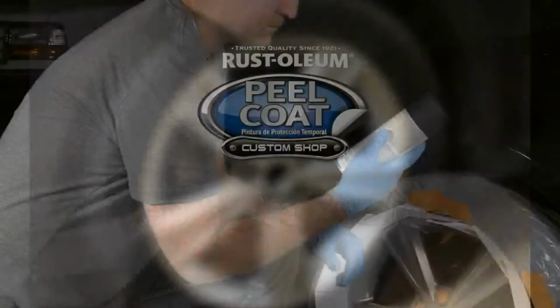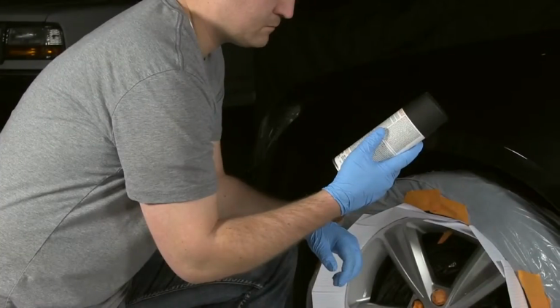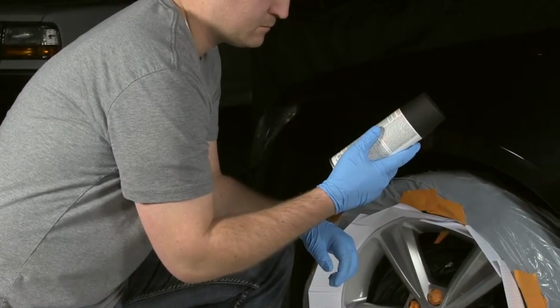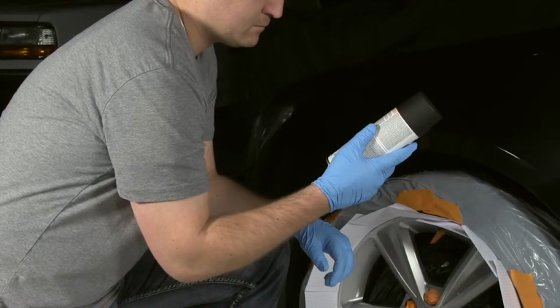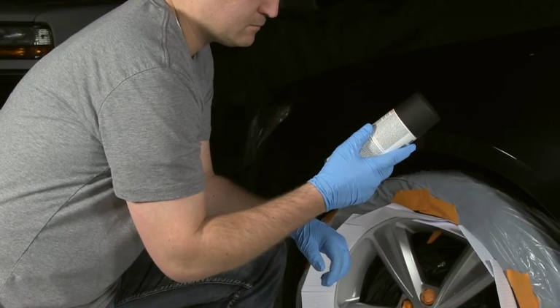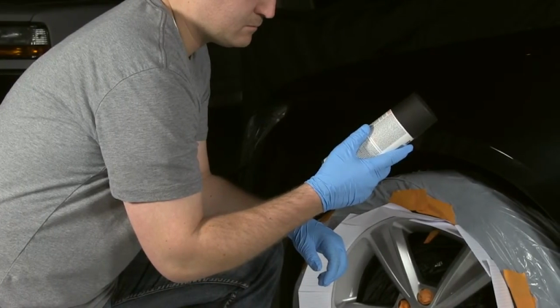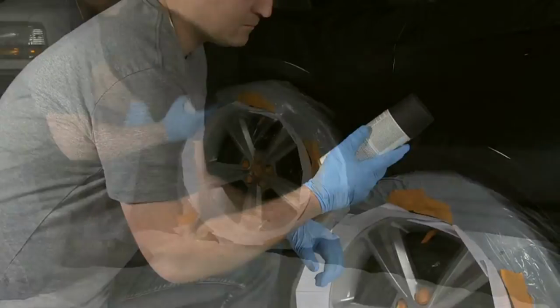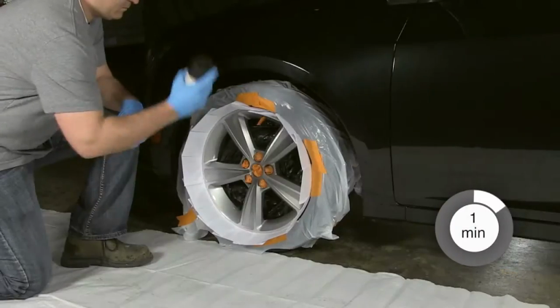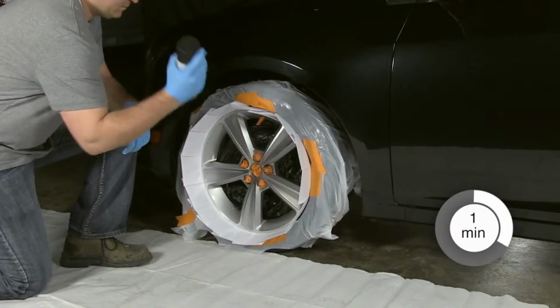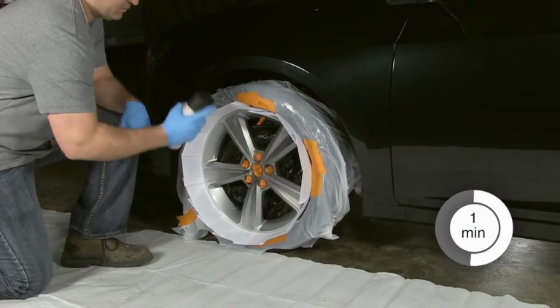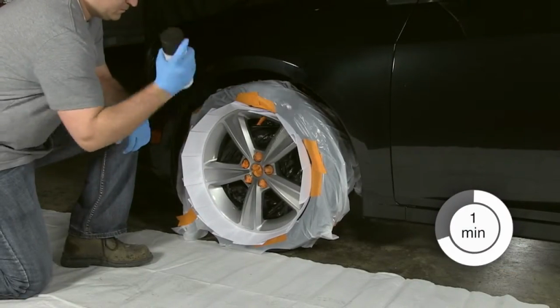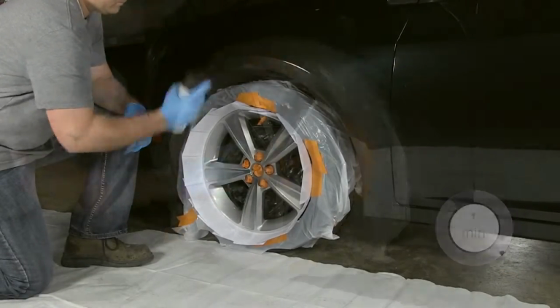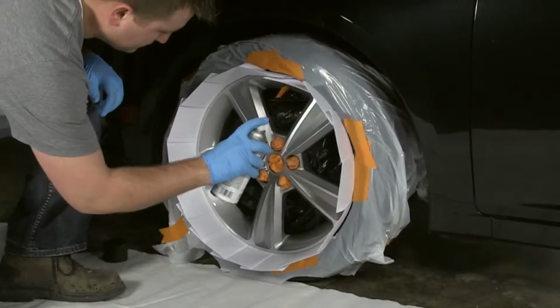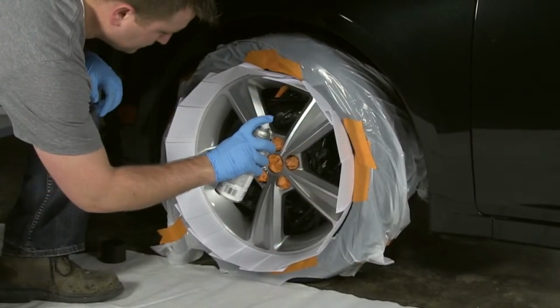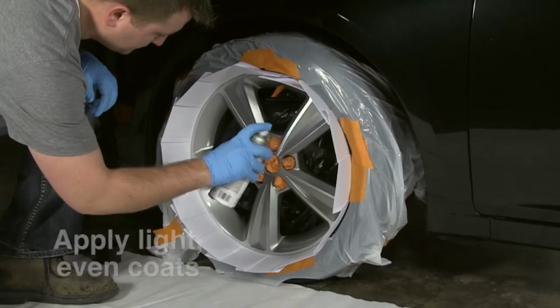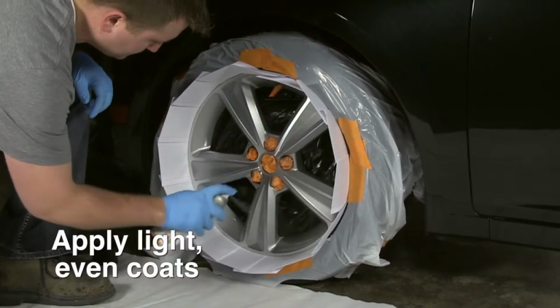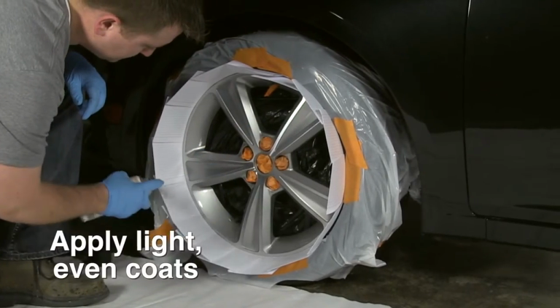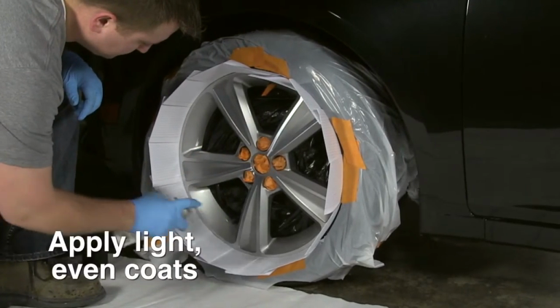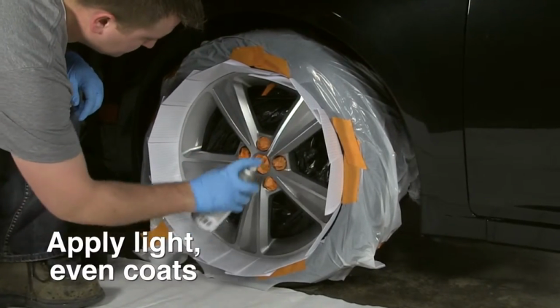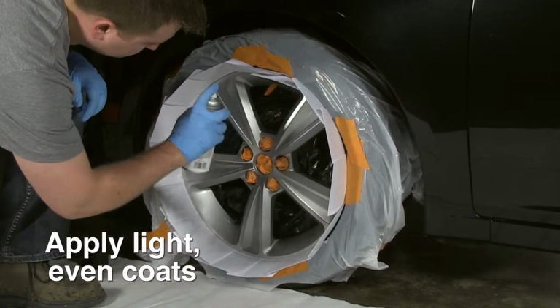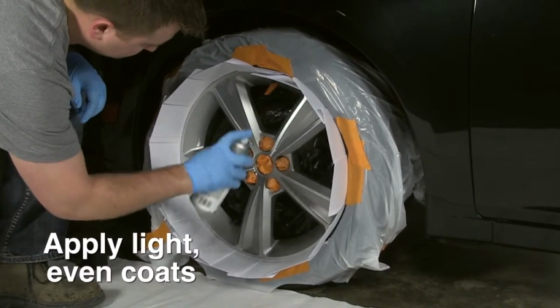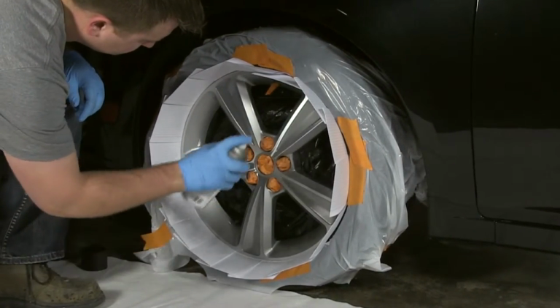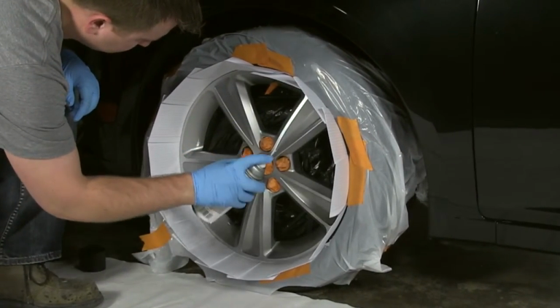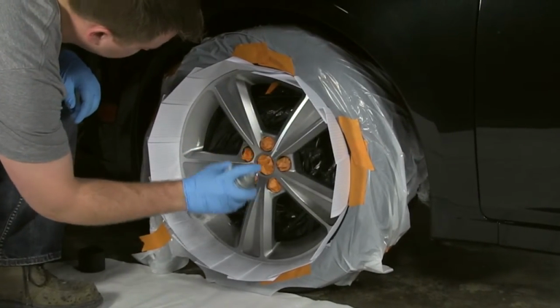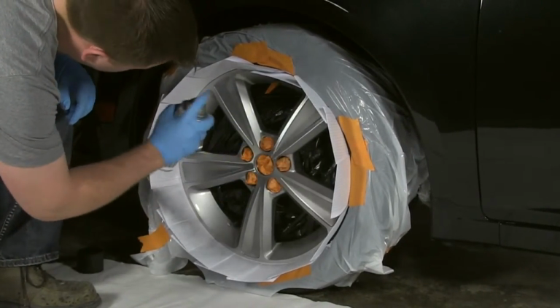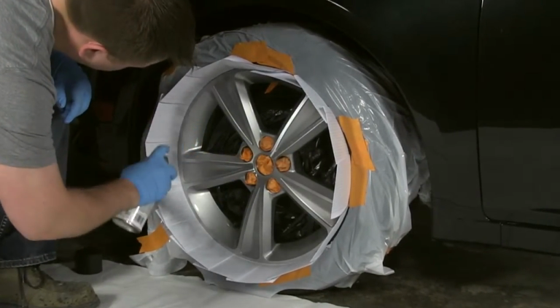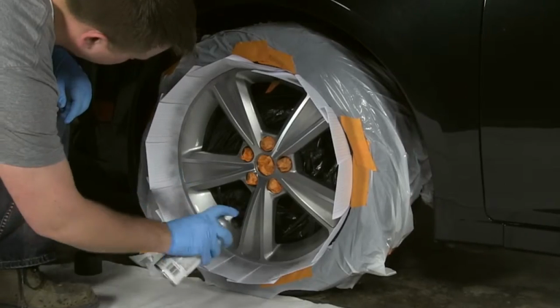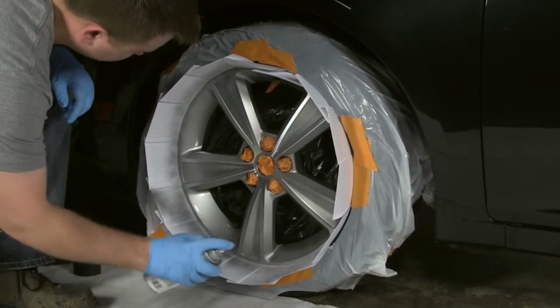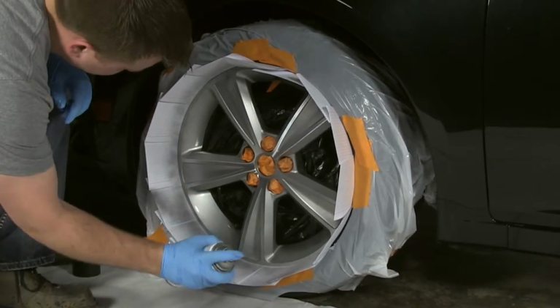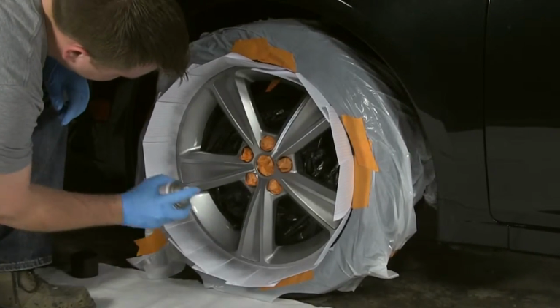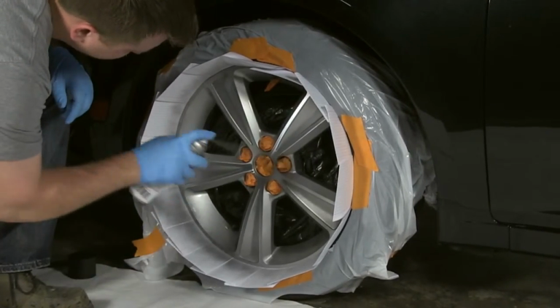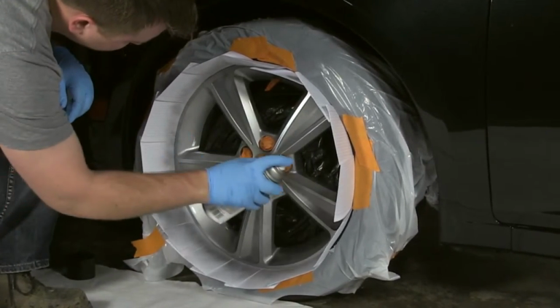Read all instructions before beginning your project, and once you're ready to apply, shake the can vigorously for one minute. Apply in even coats, keeping the can 8 to 12 inches from the surface. Spray in a steady back and forth motion, slightly overlapping each stroke.